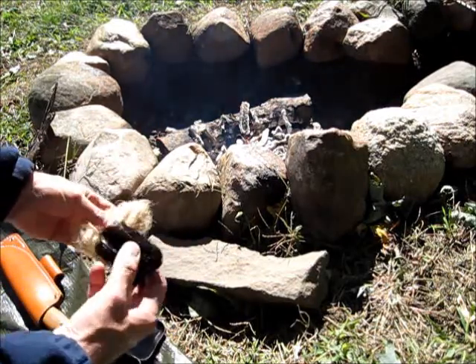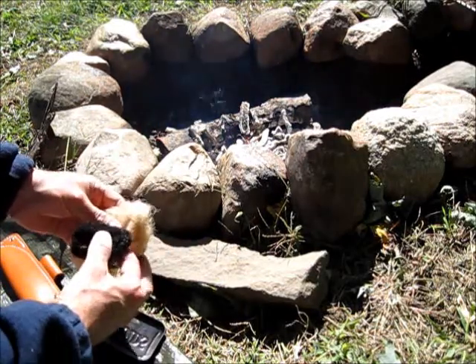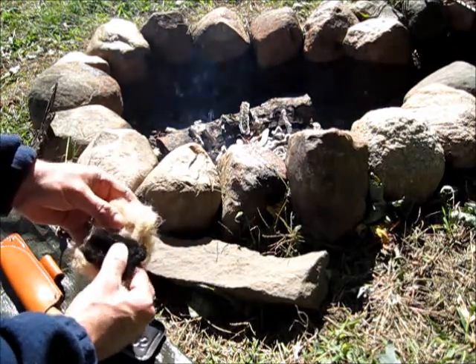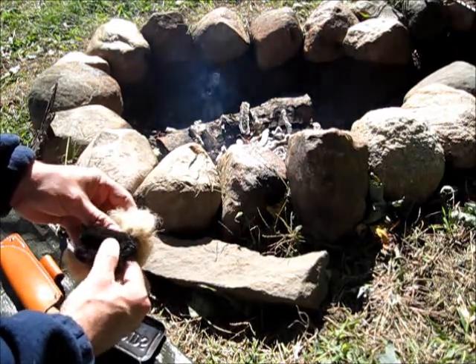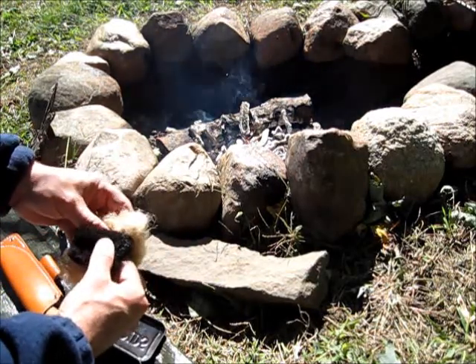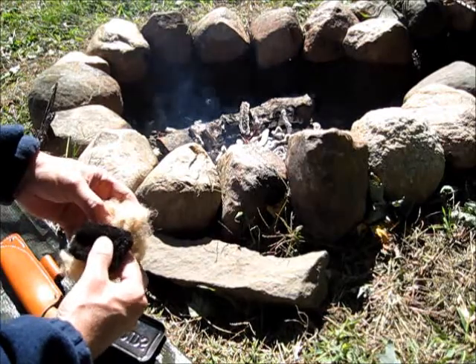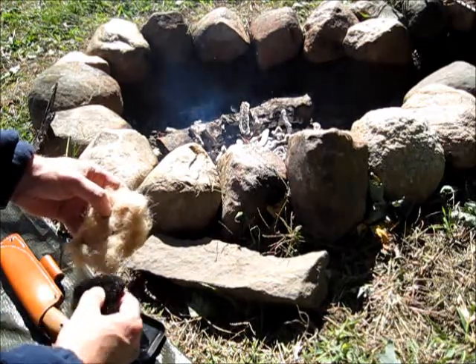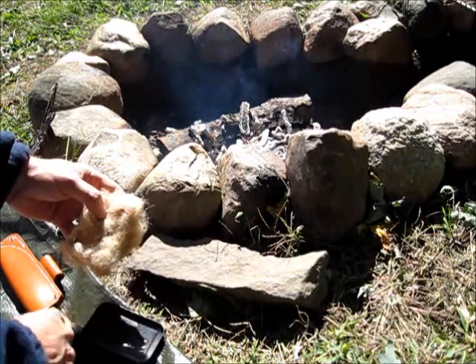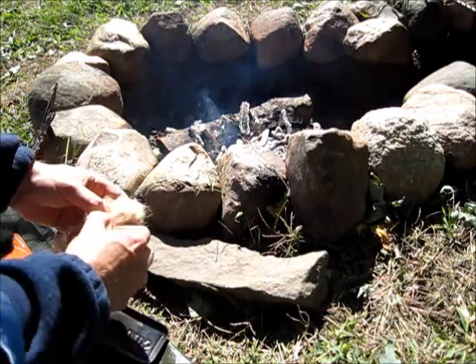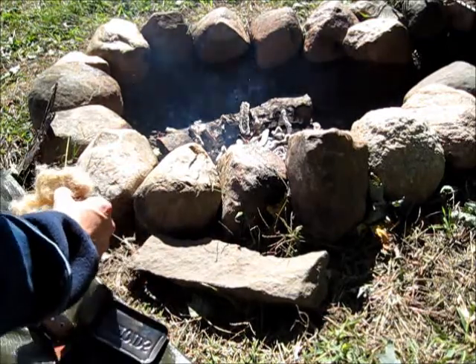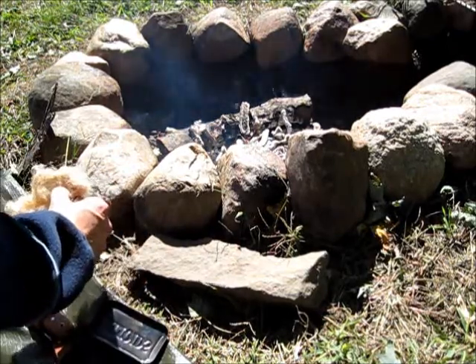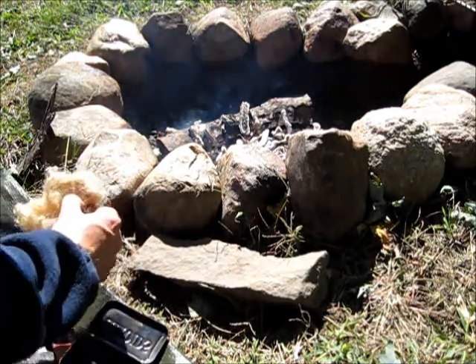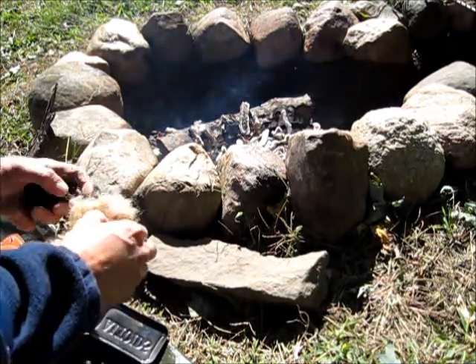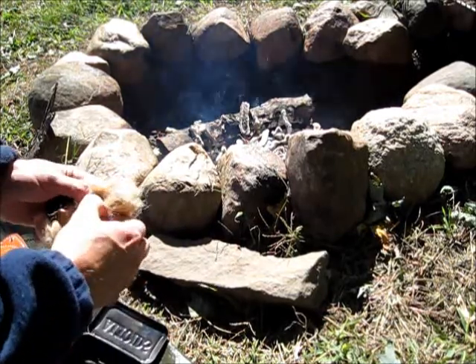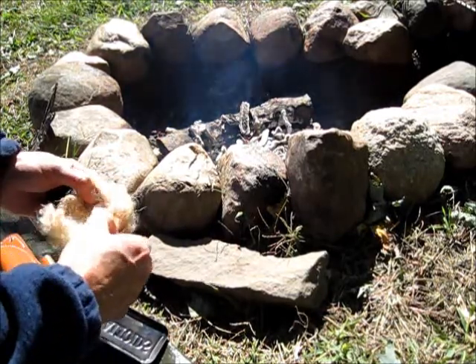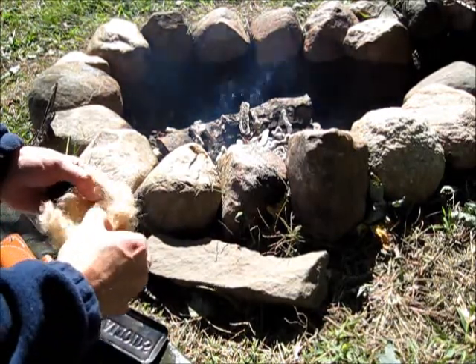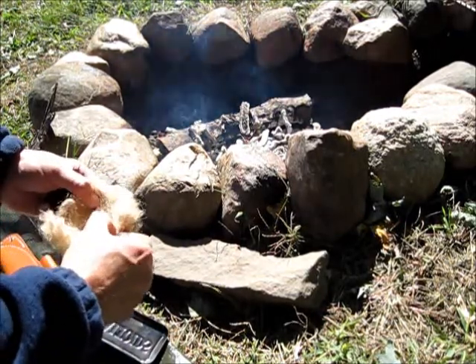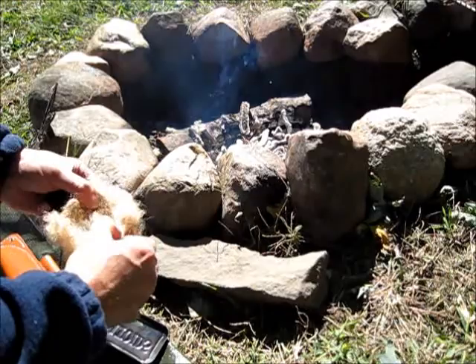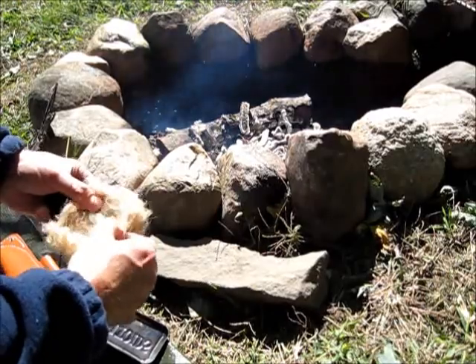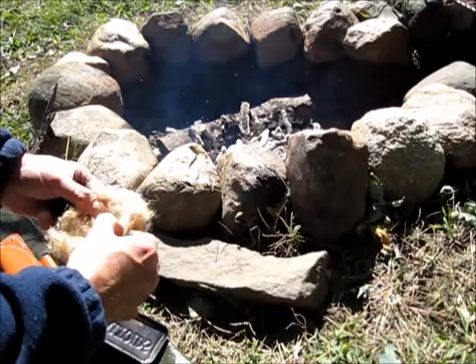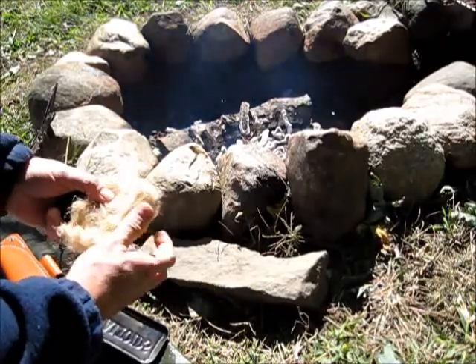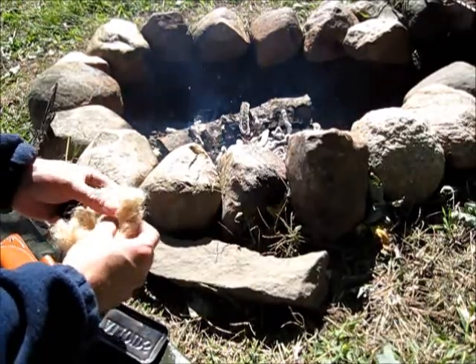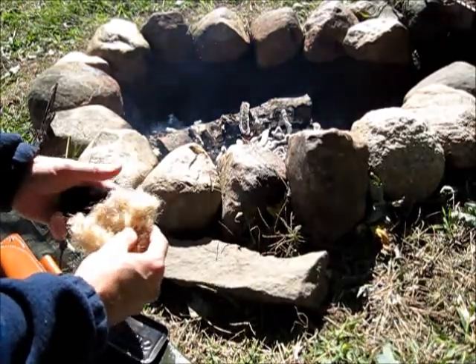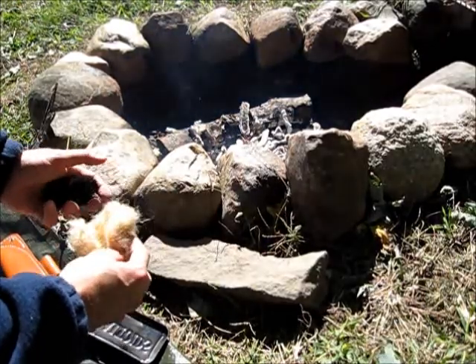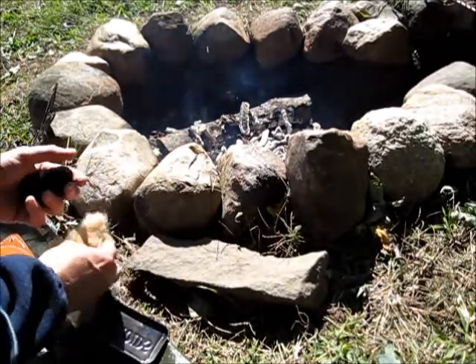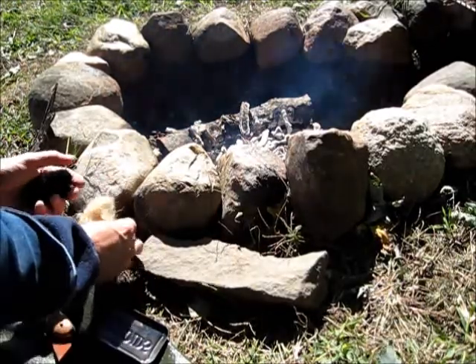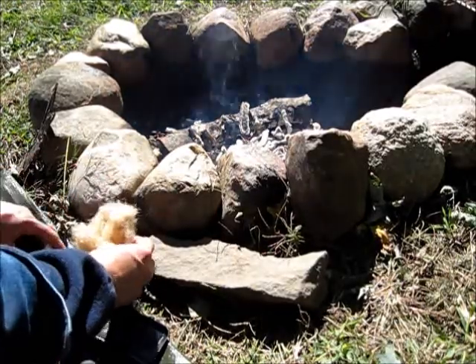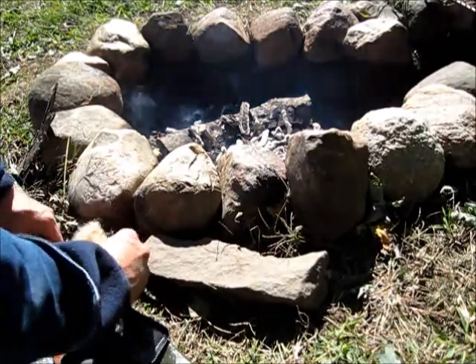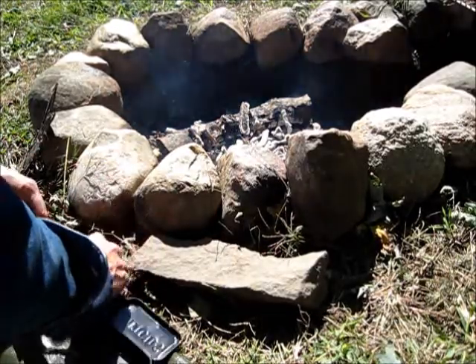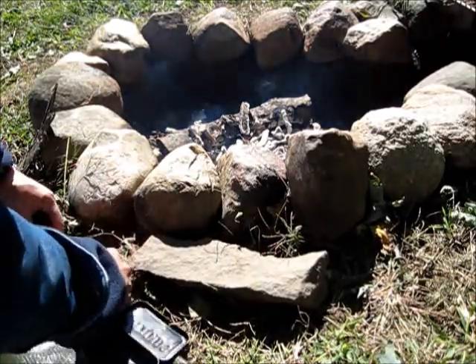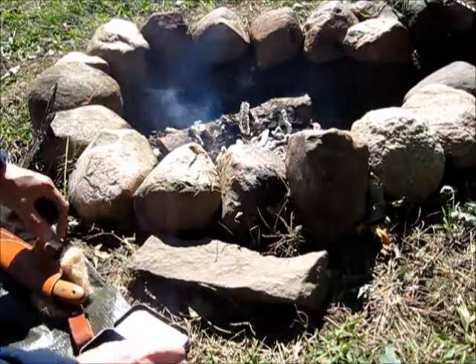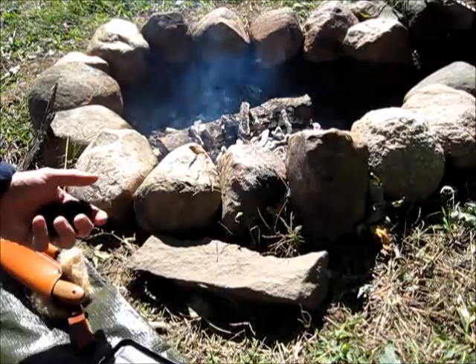Put it in this tinder bundle — we'll have a flame and start another fire. It's a little windy out here today, but we'll see if we can get things accomplished.